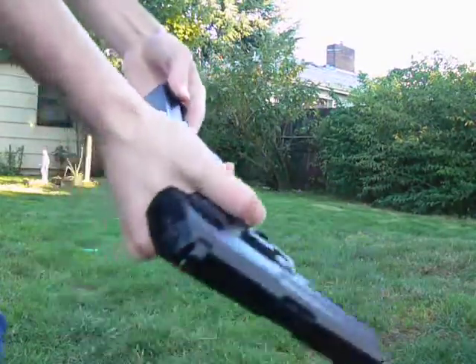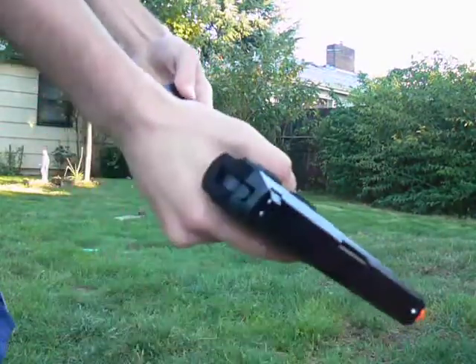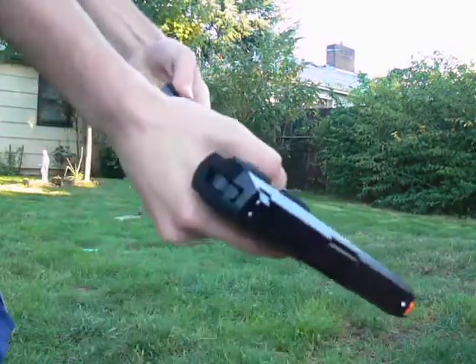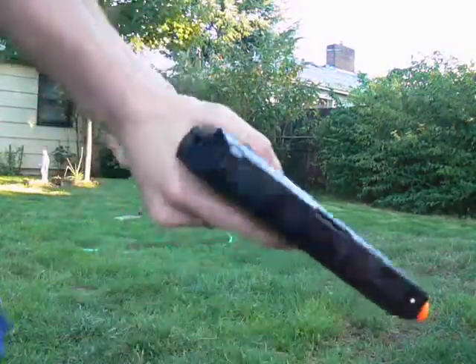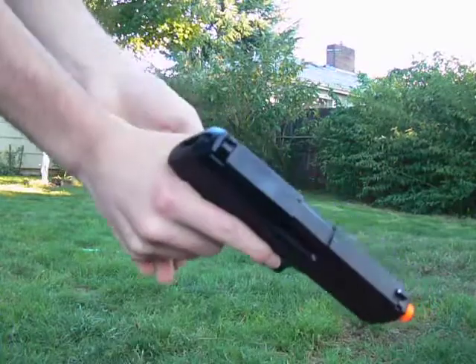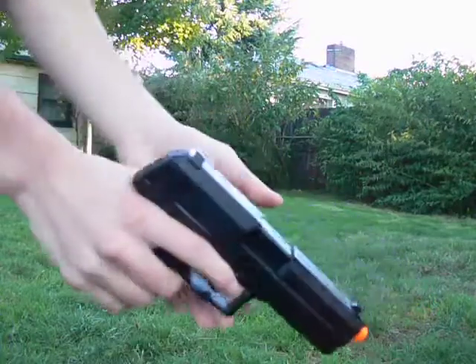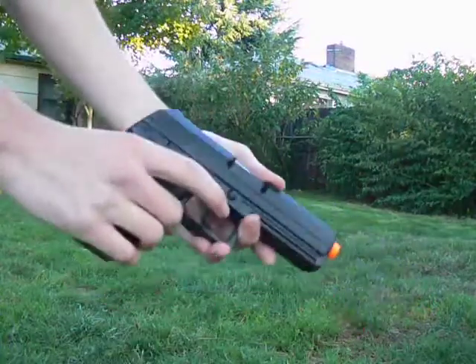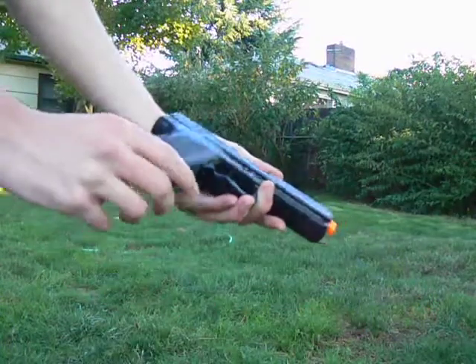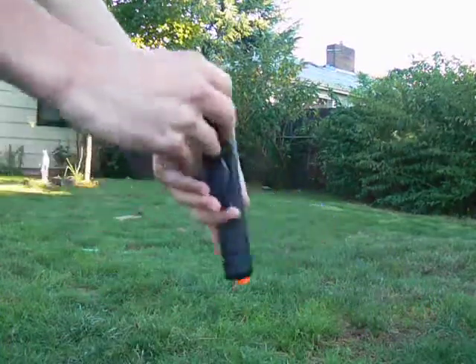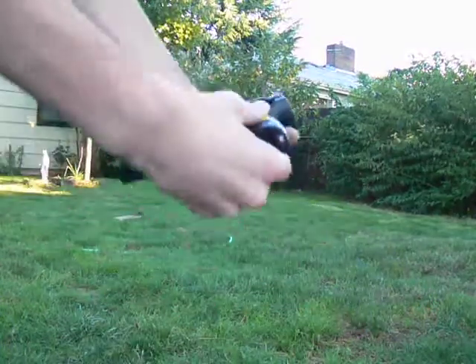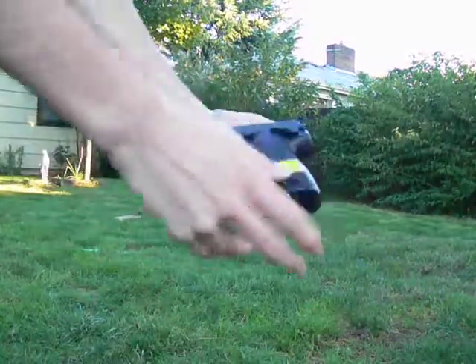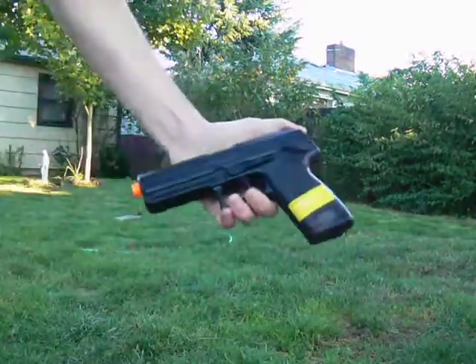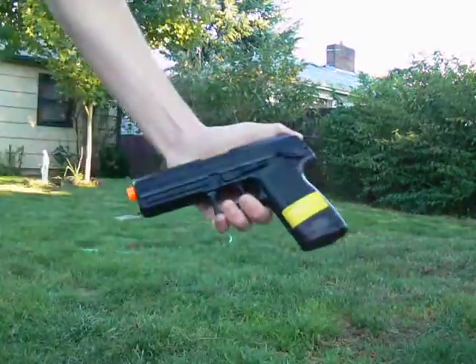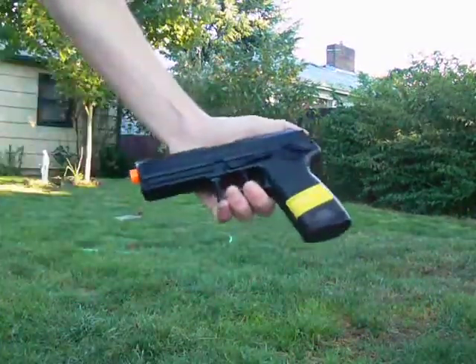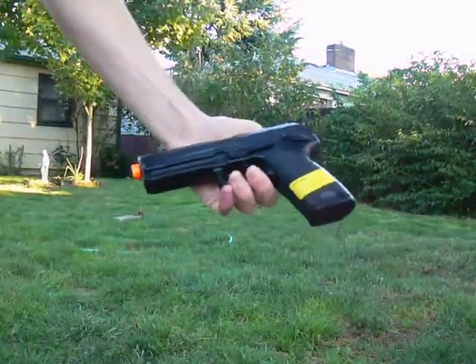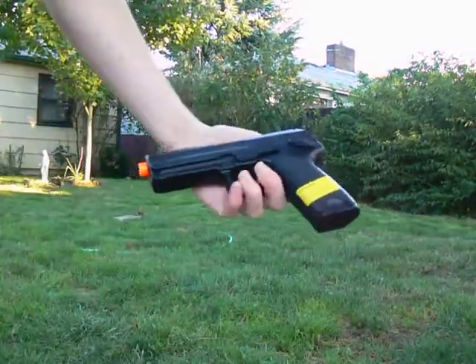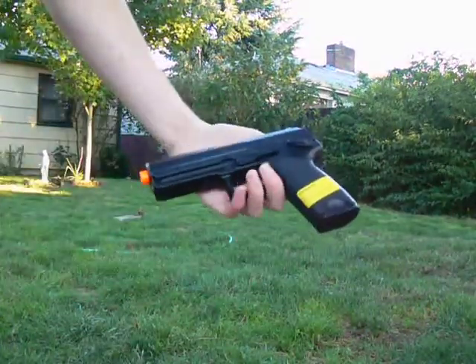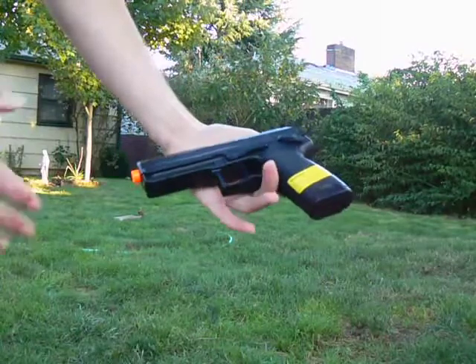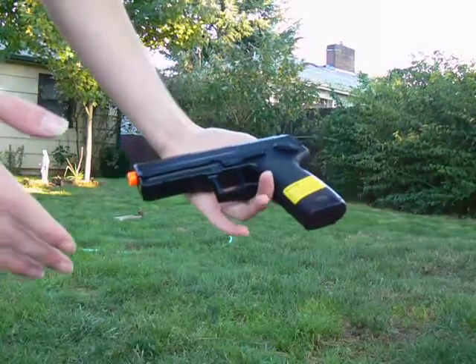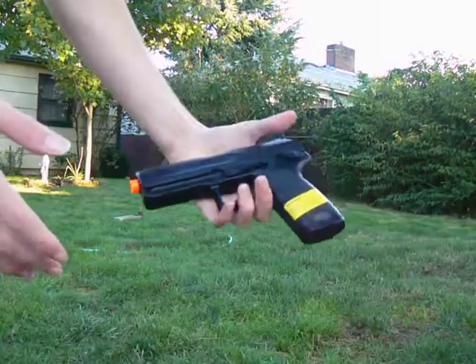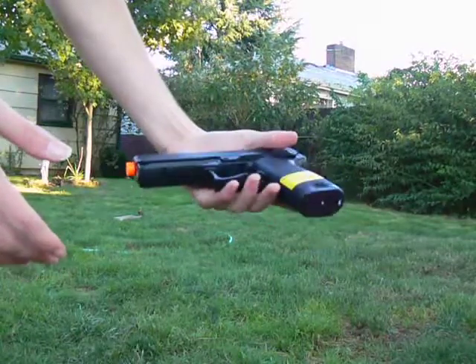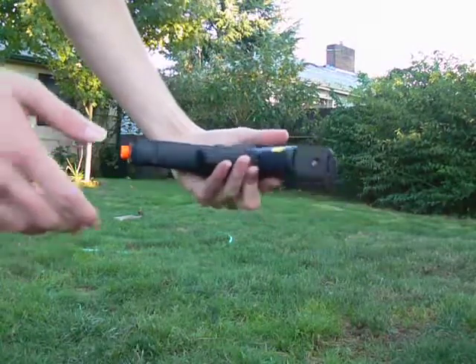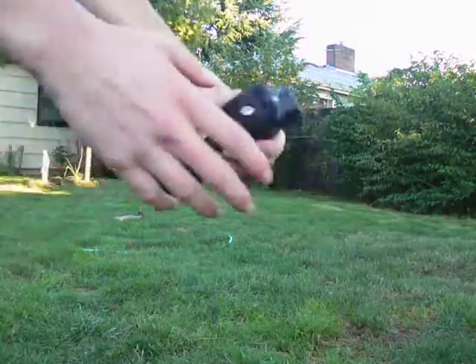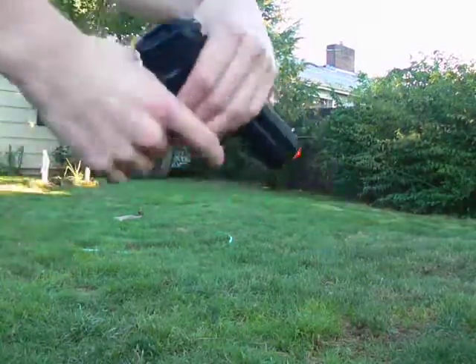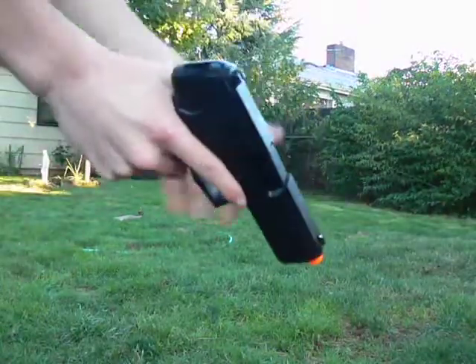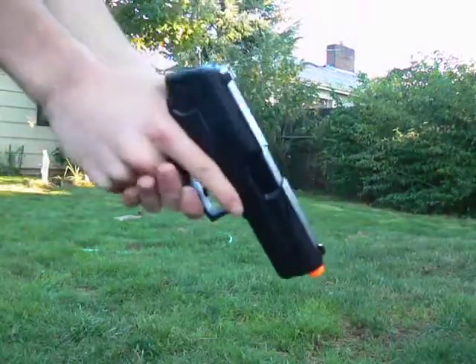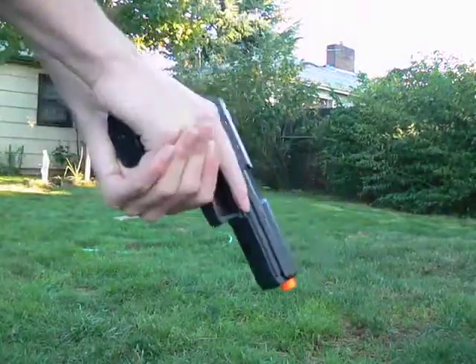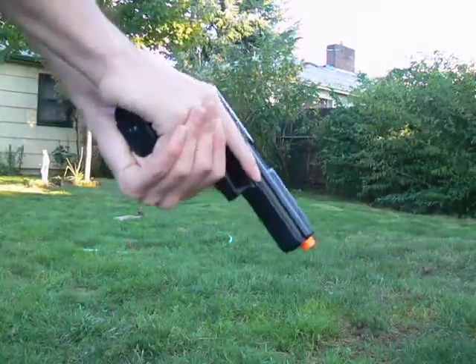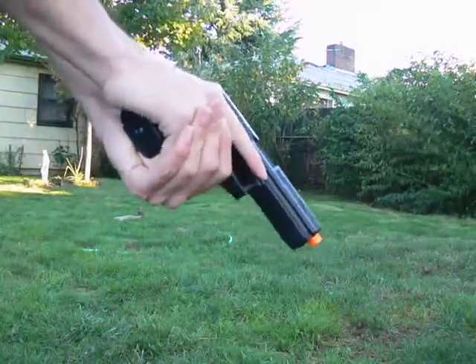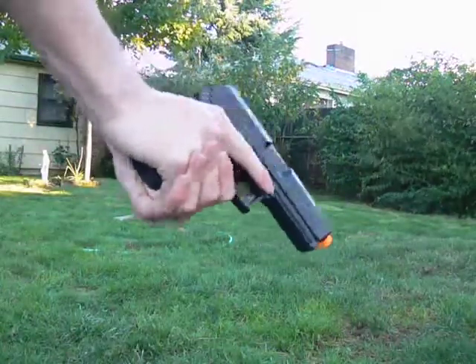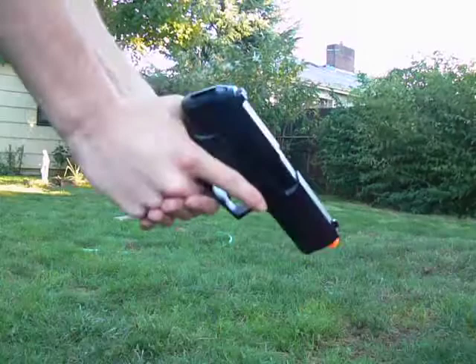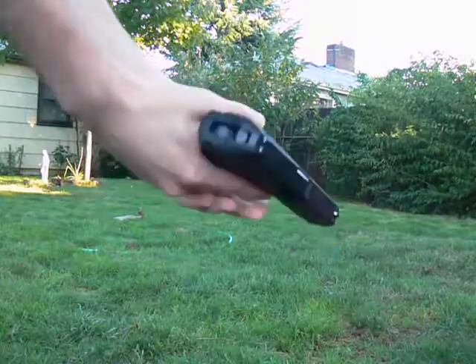This is the very first time I've fired this gun, and I love it right now. I can tell you that much. Right now I am in love with this — this thing feels really nice.